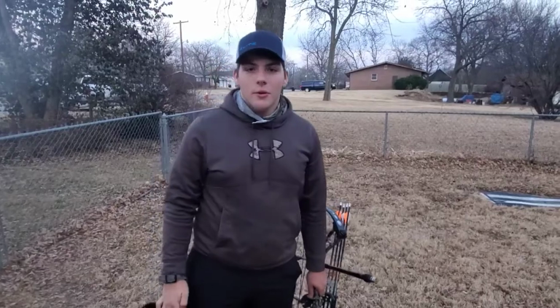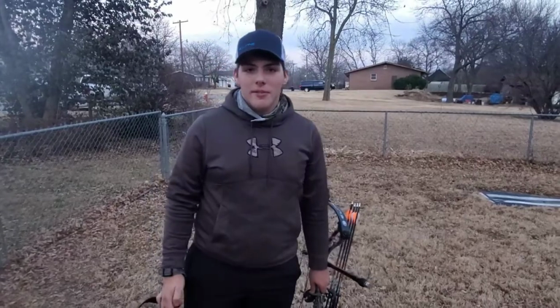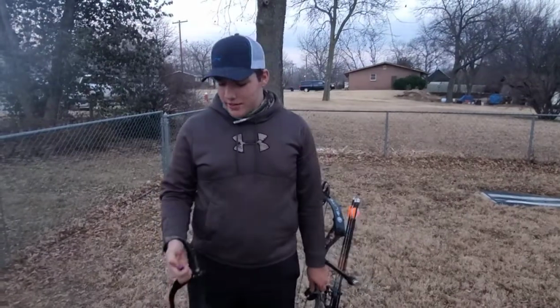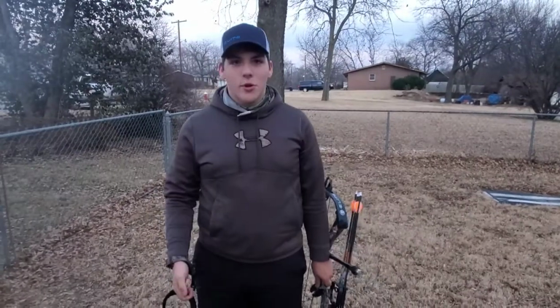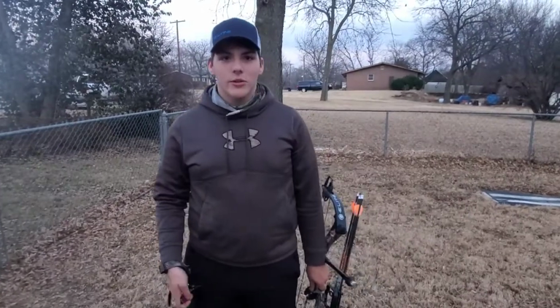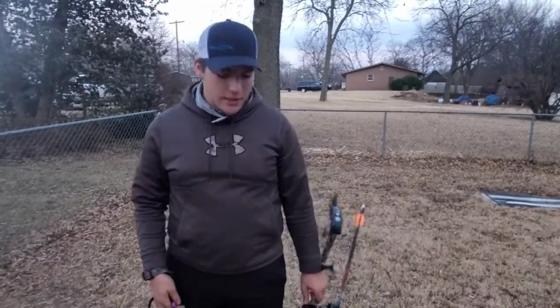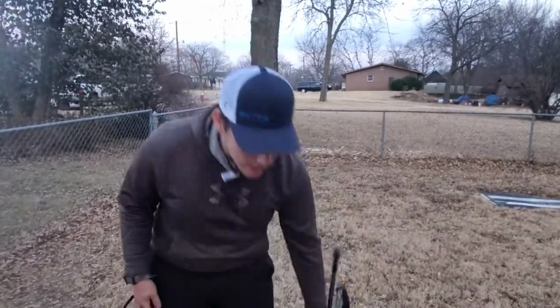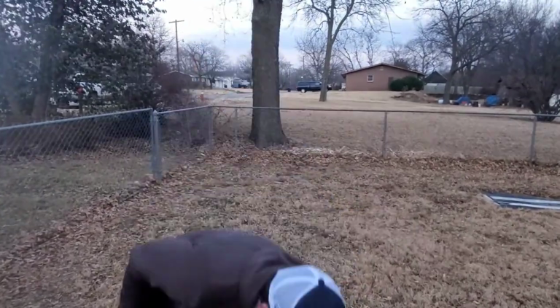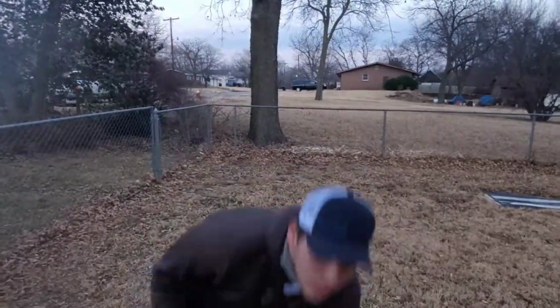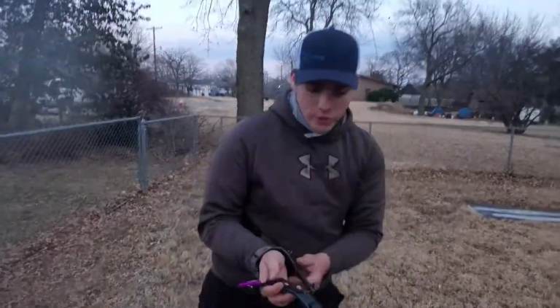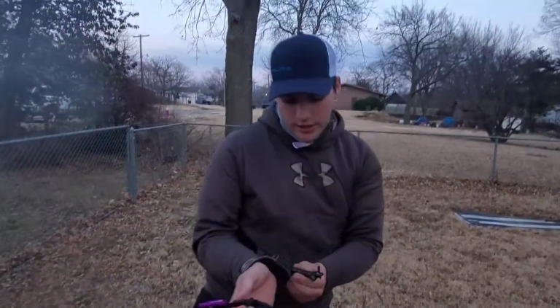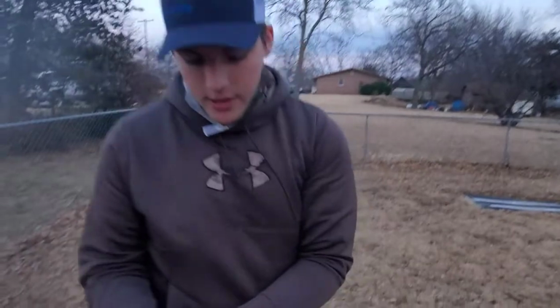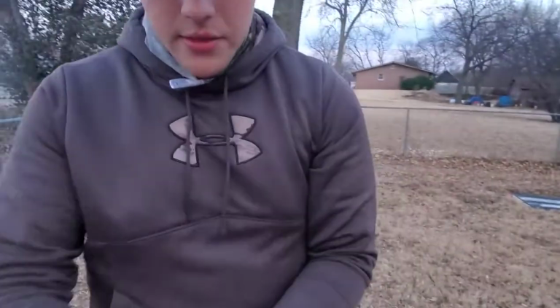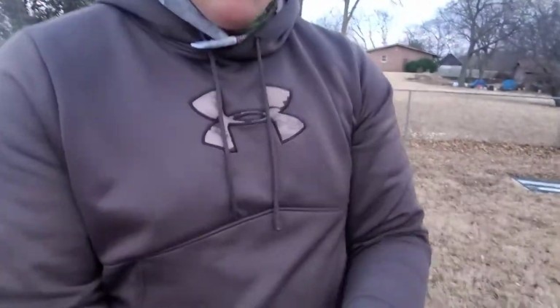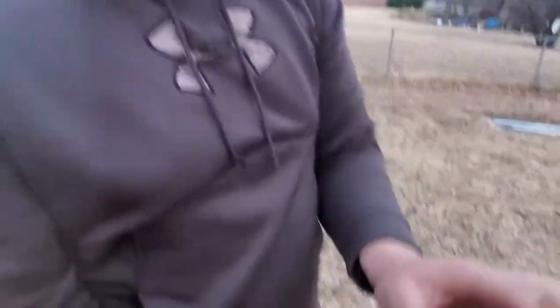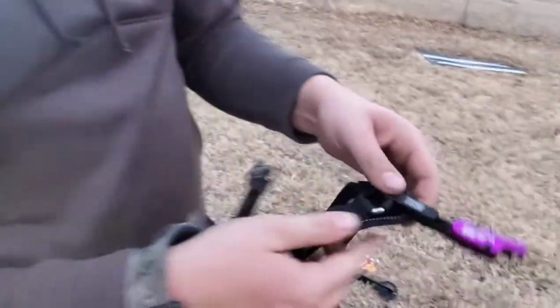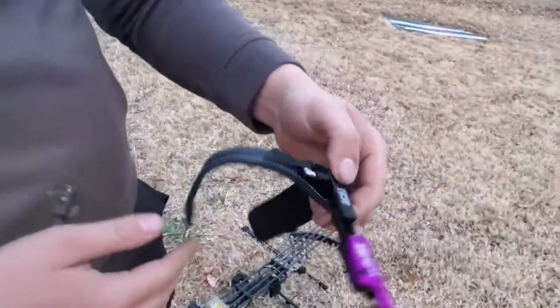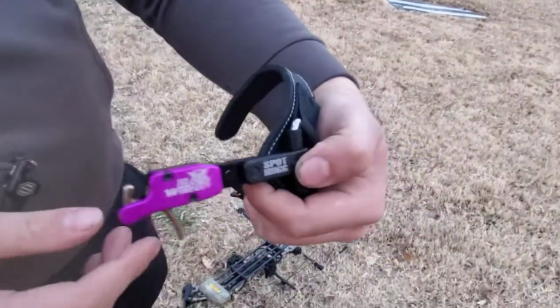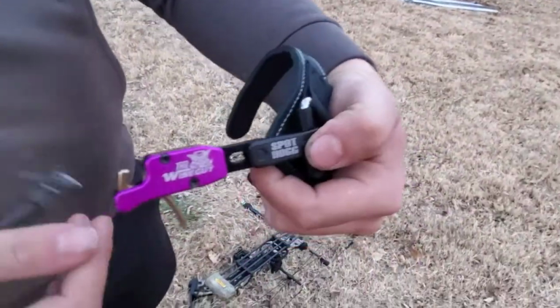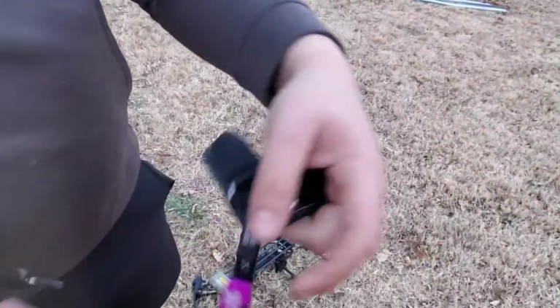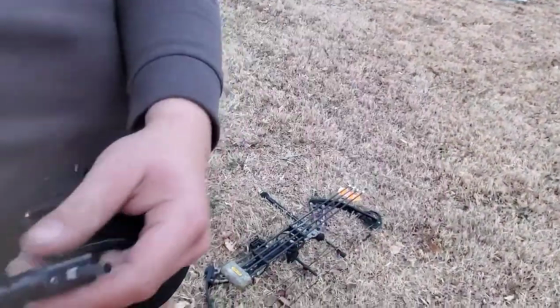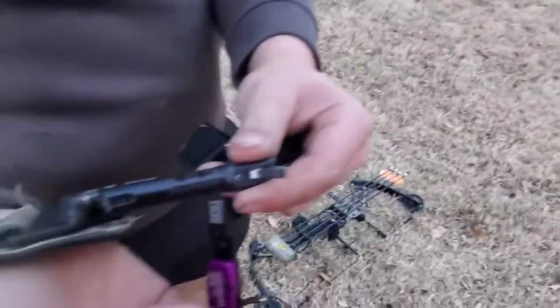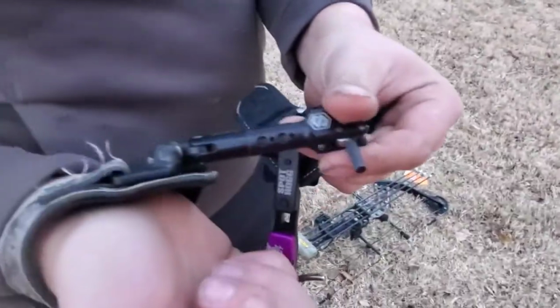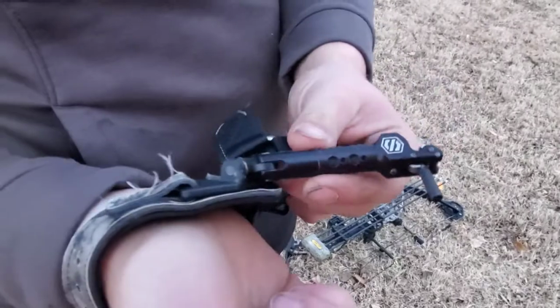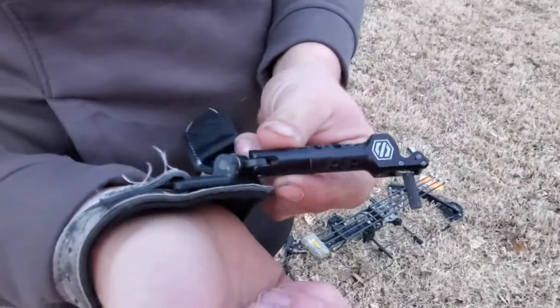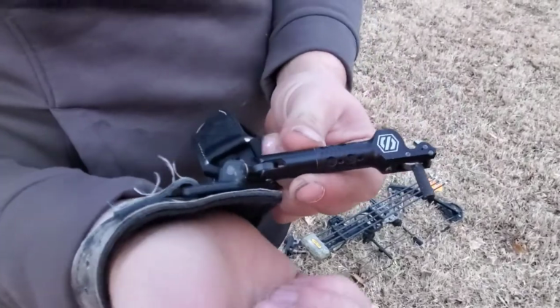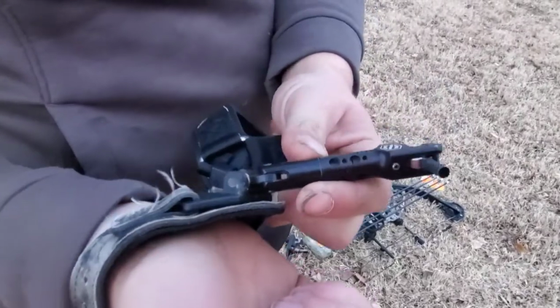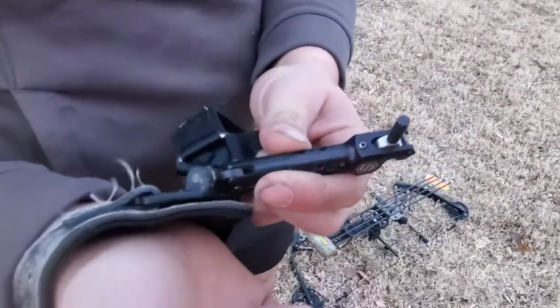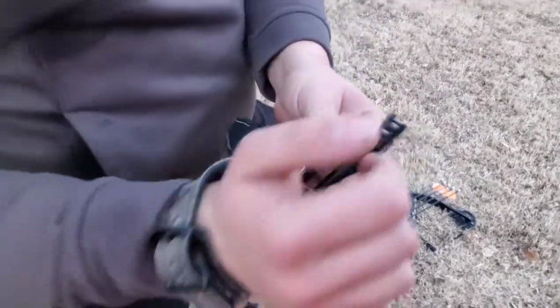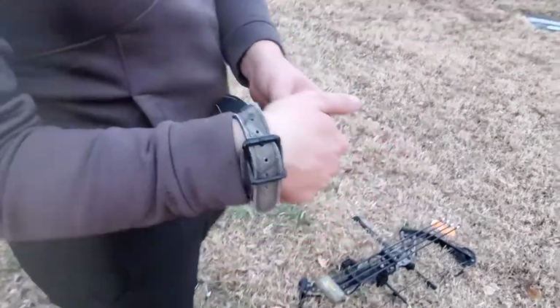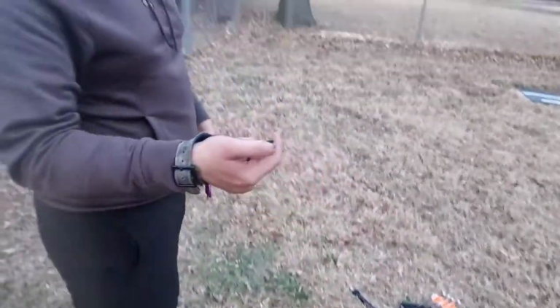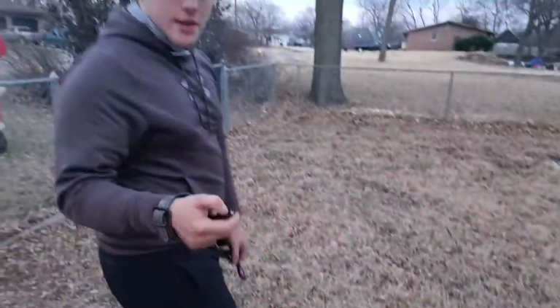What's up everybody, this is Cory the Outdoorsman and today we are reviewing the SpotHog Wiseguy versus the Scott Archery Release. I'll put the name in the description. Let's see how this goes.